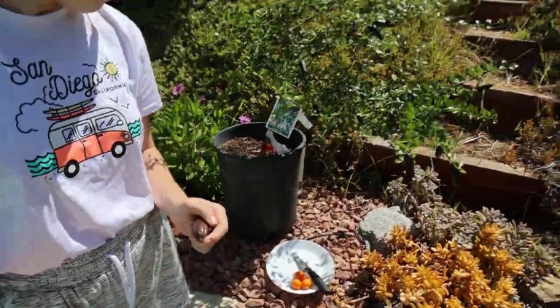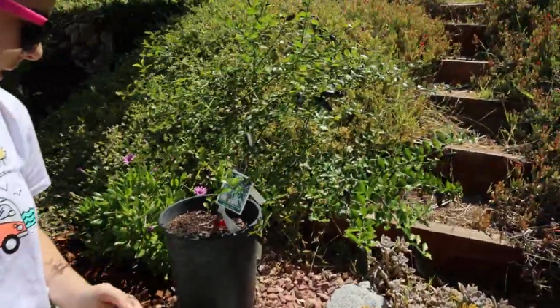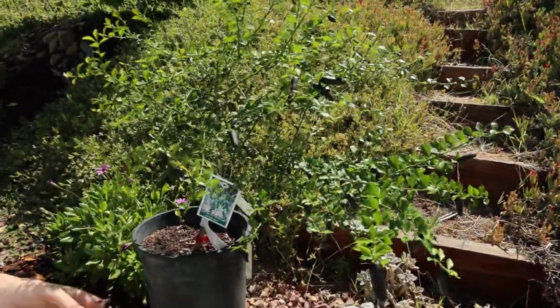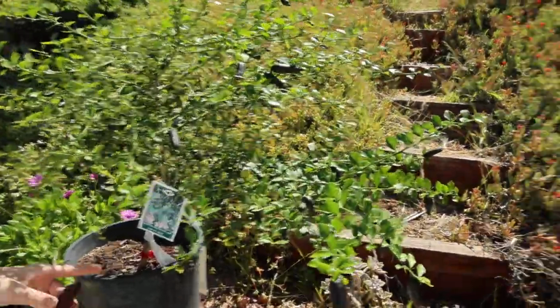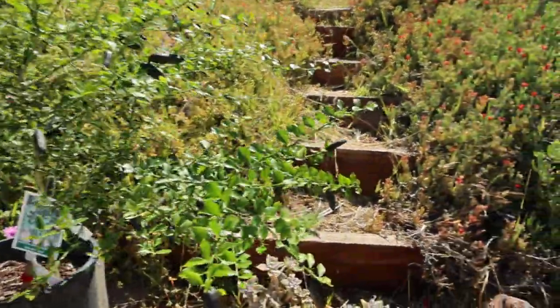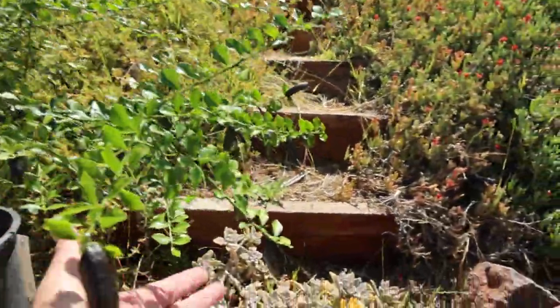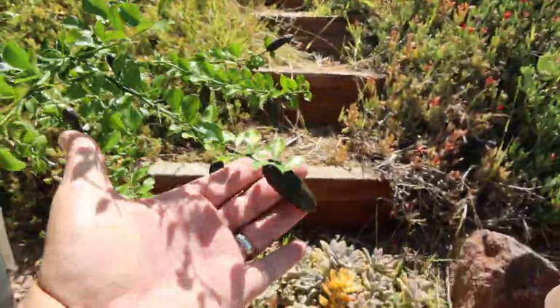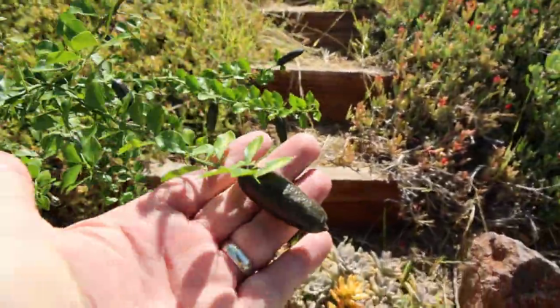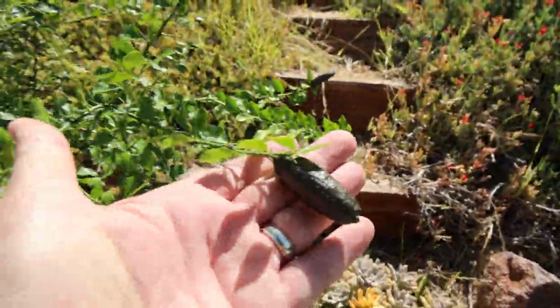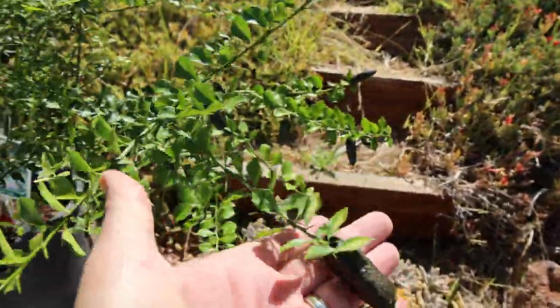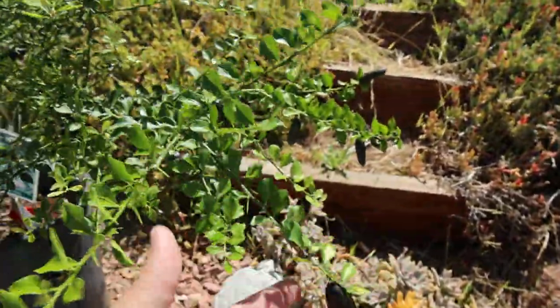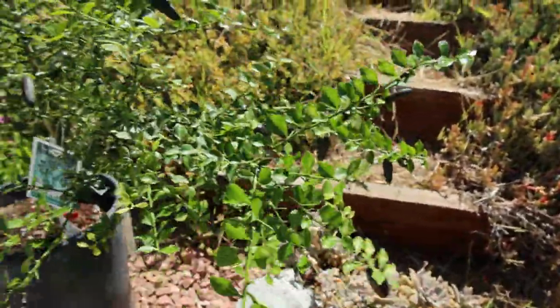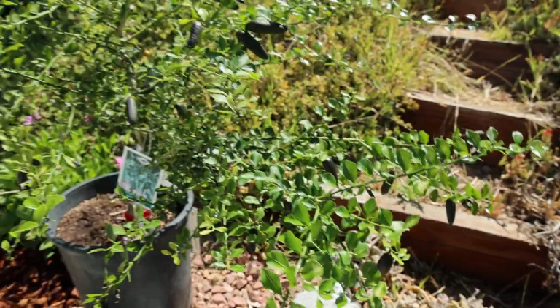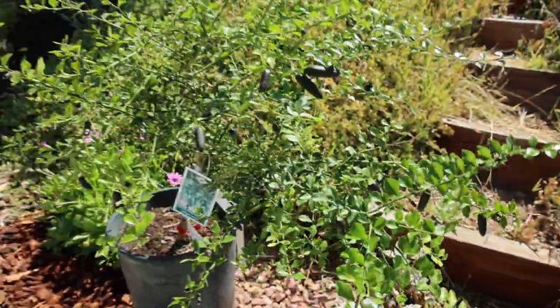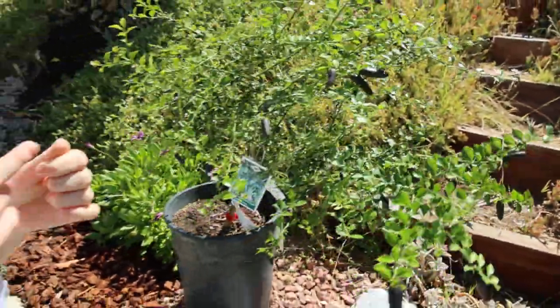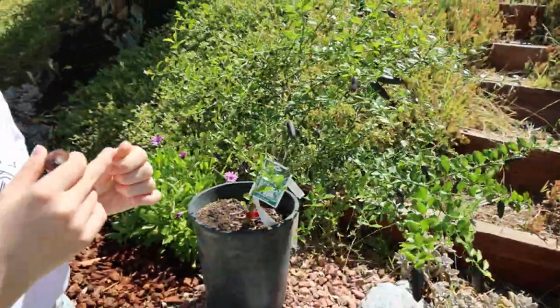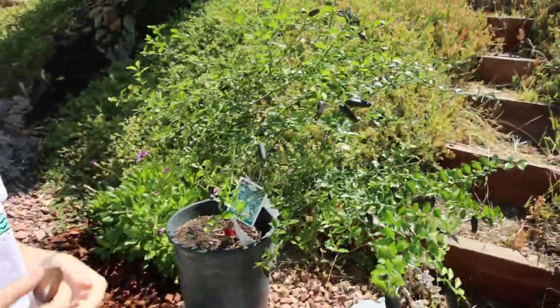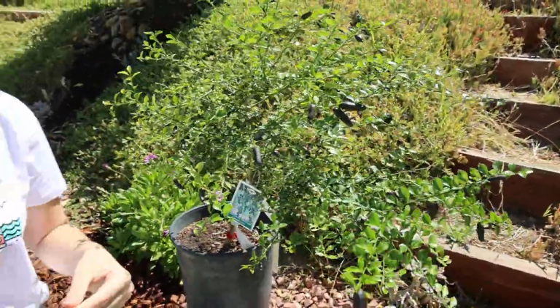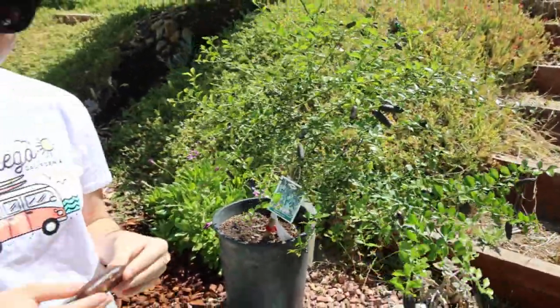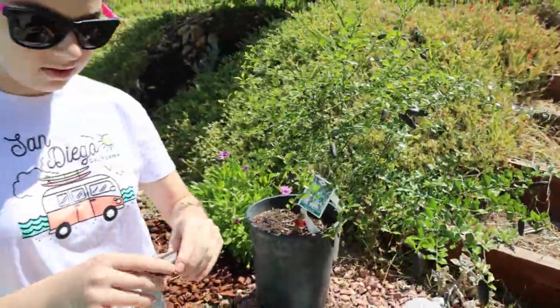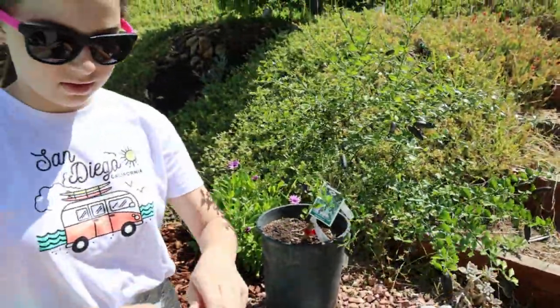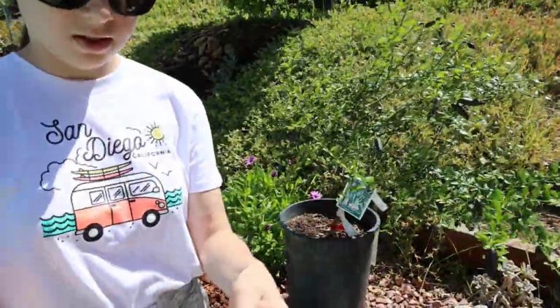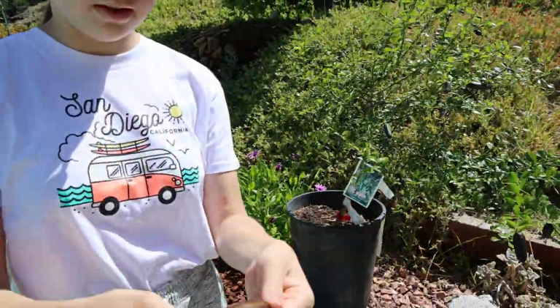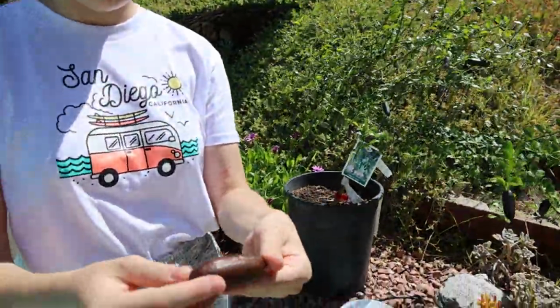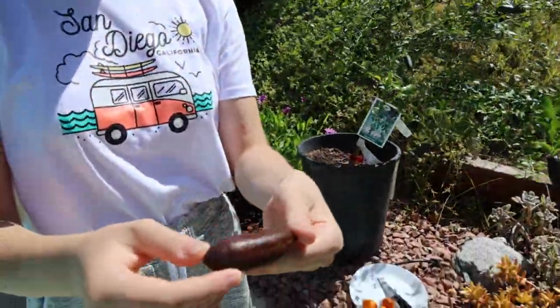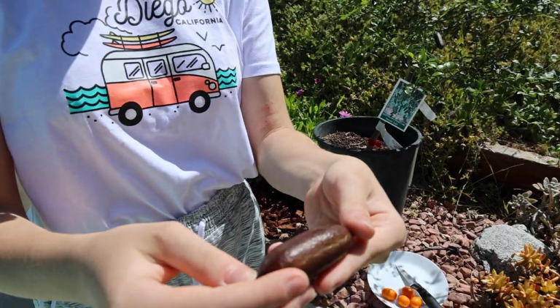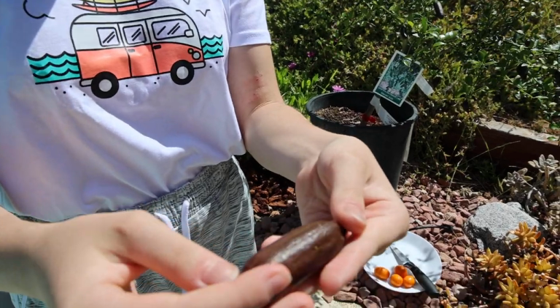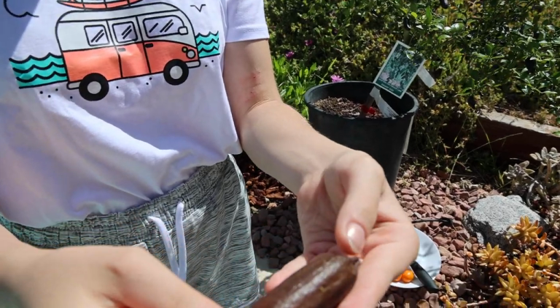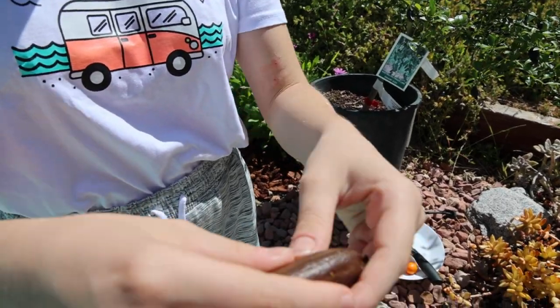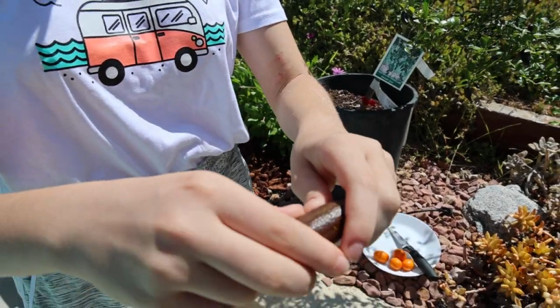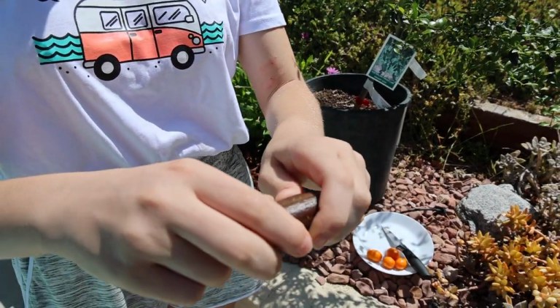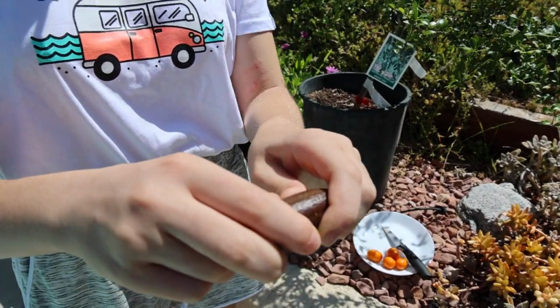You pick the biggest one off the tree — there's still a bunch more. Ouch, it's prickly! It's like a purpley skin.